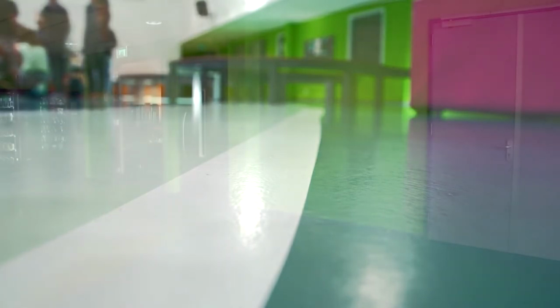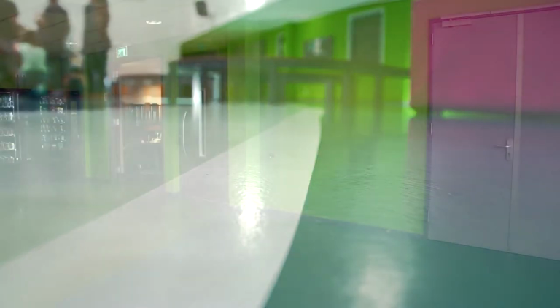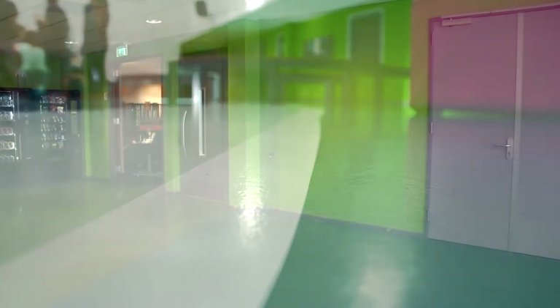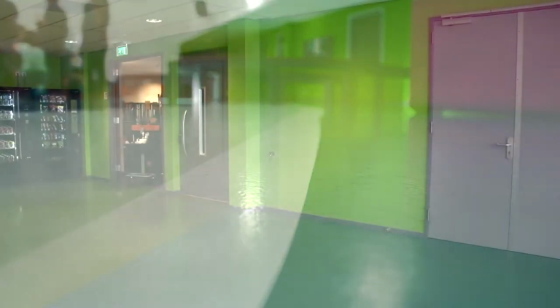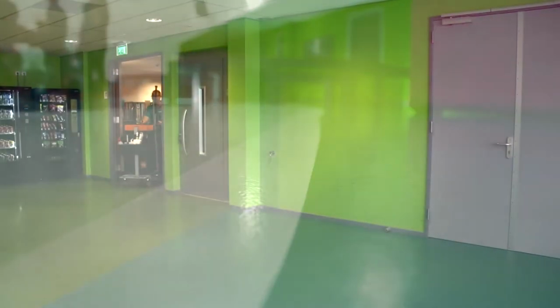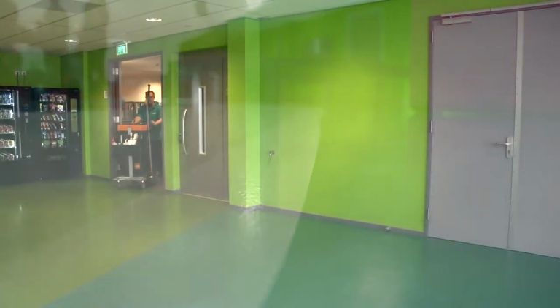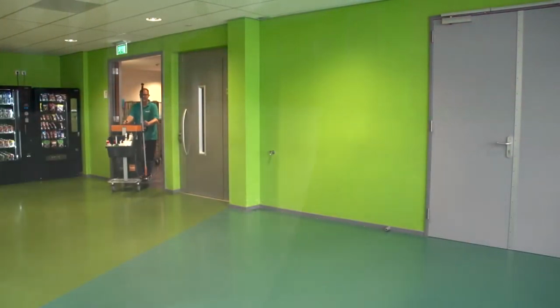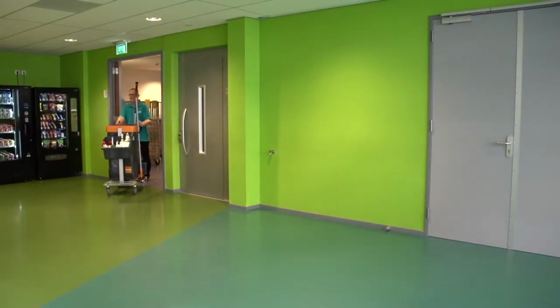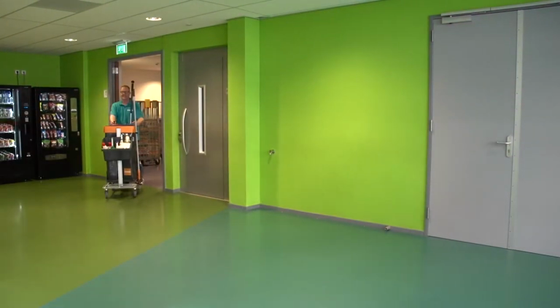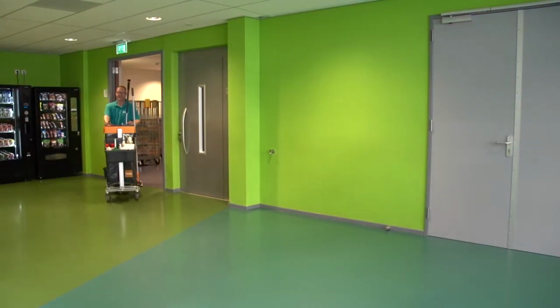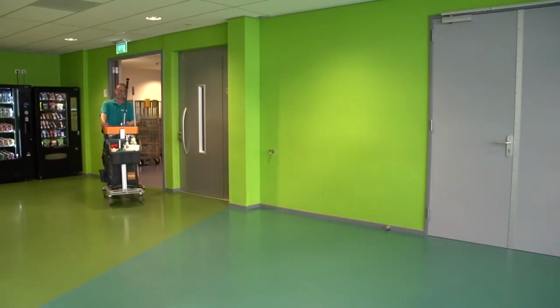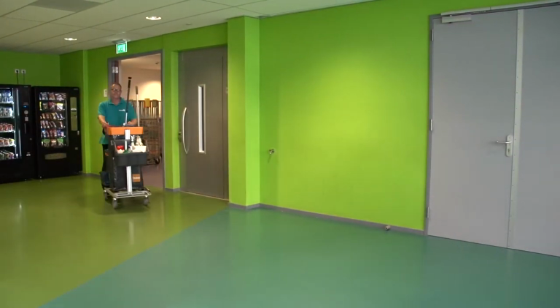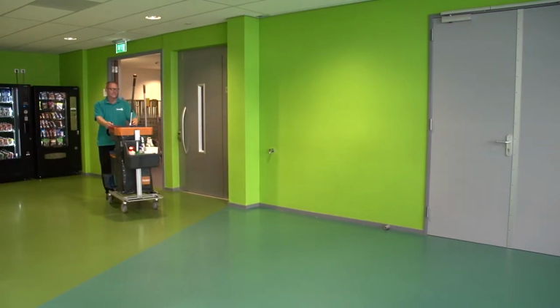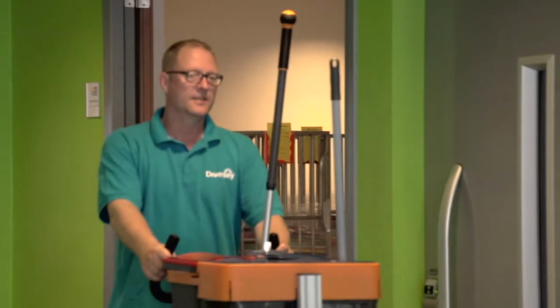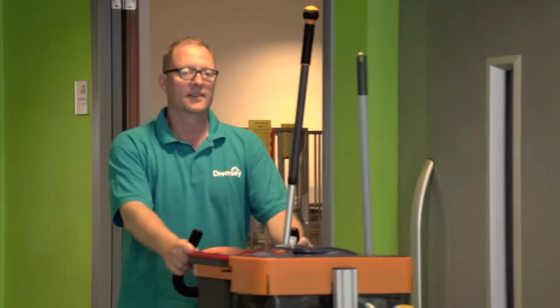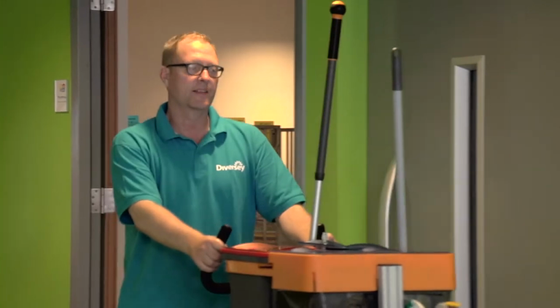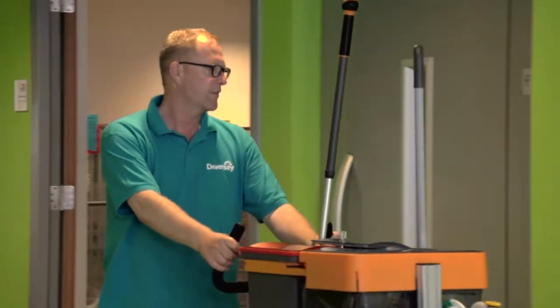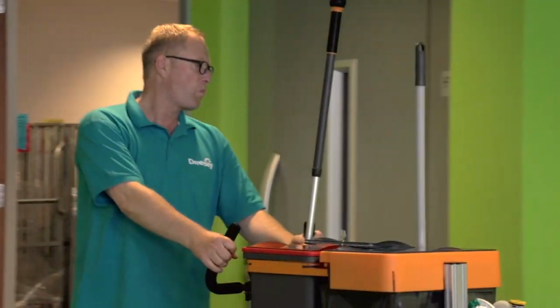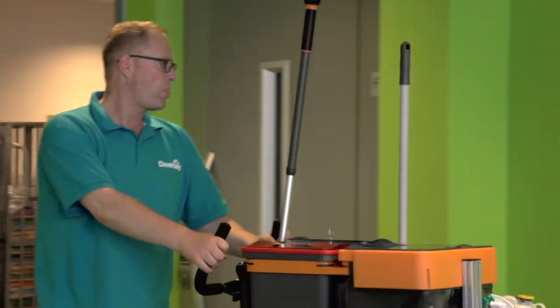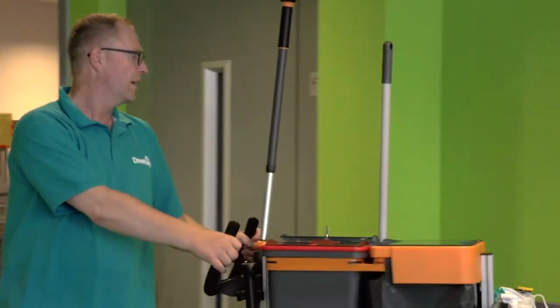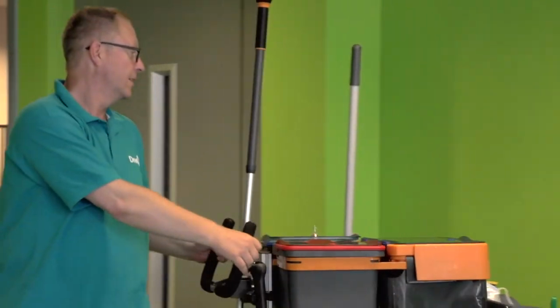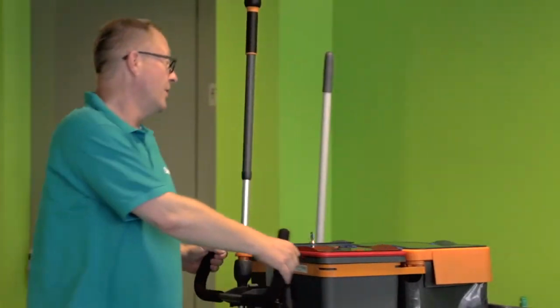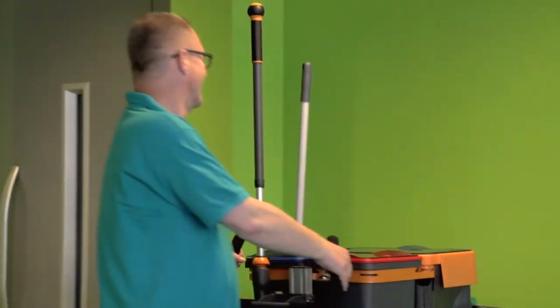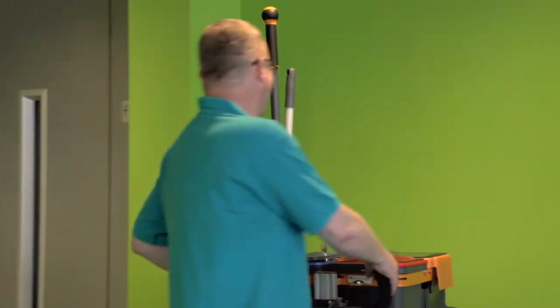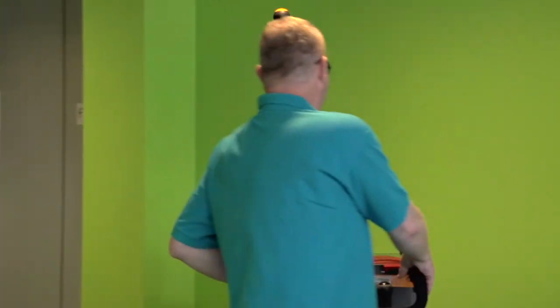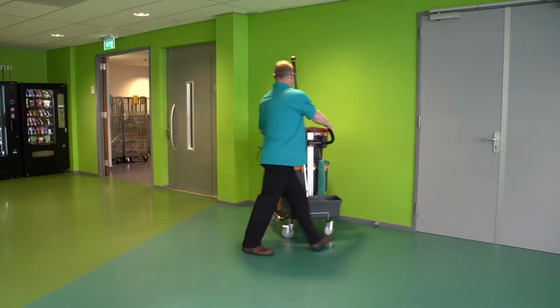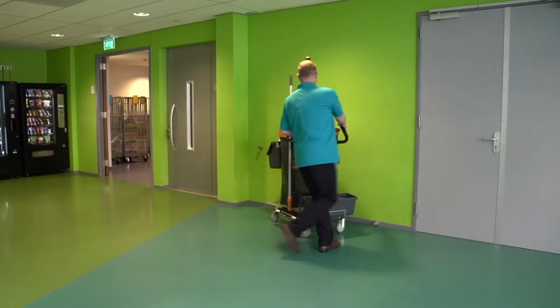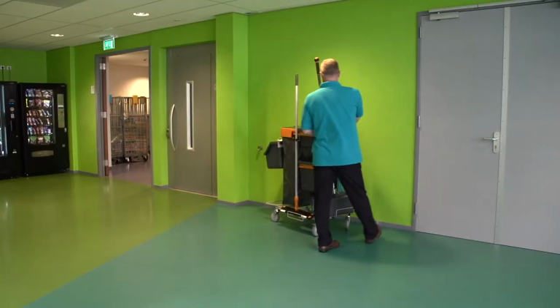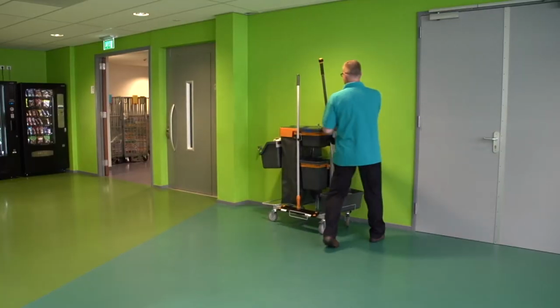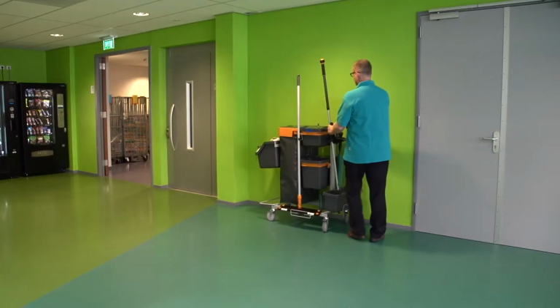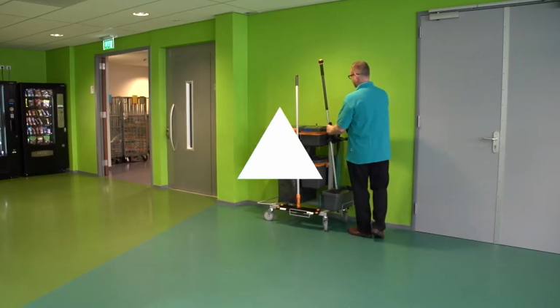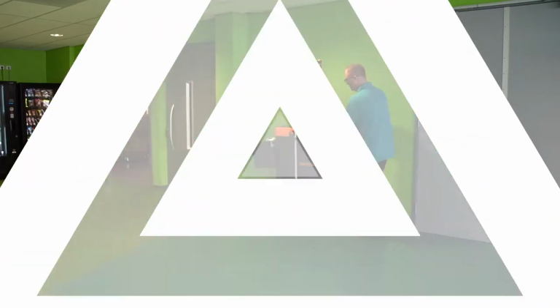Proper floor maintenance increases hygiene and ensures that your floor keeps its silky mat appearance and friction. This promotes safety, optimal performance, and durability.